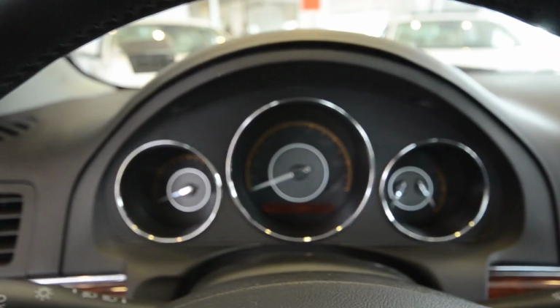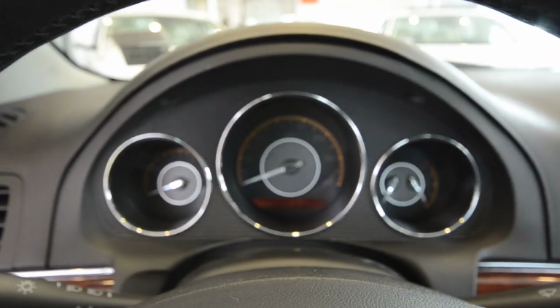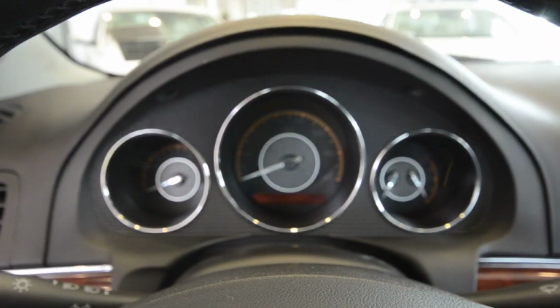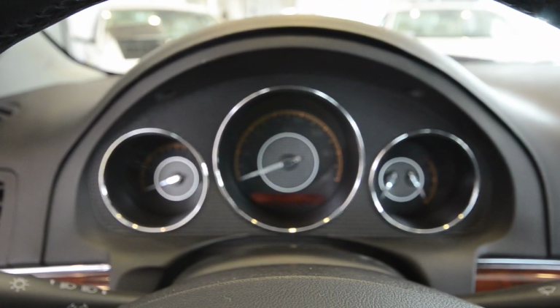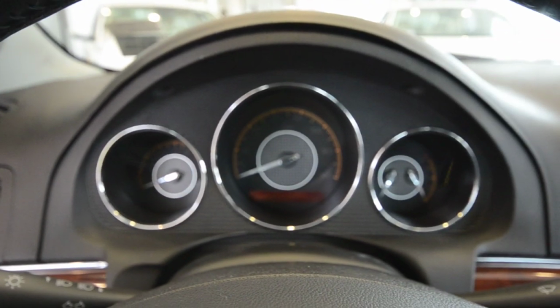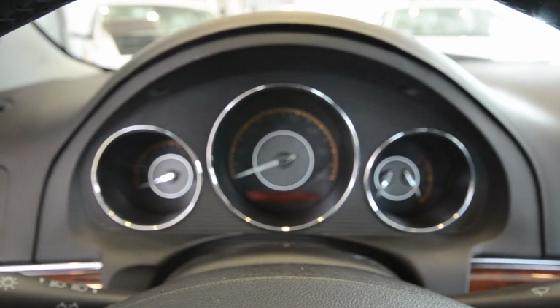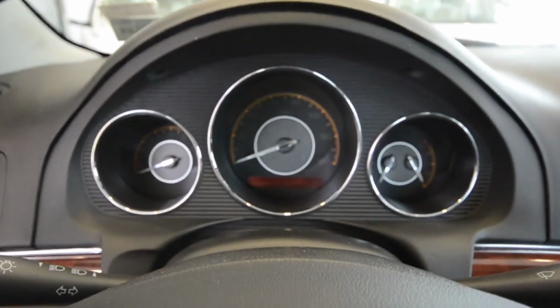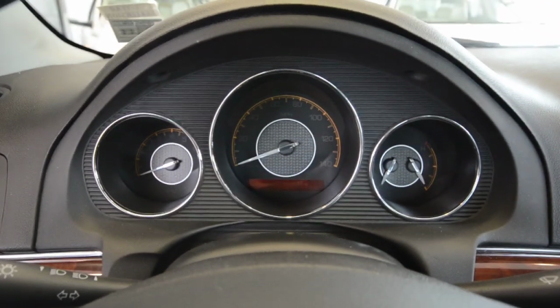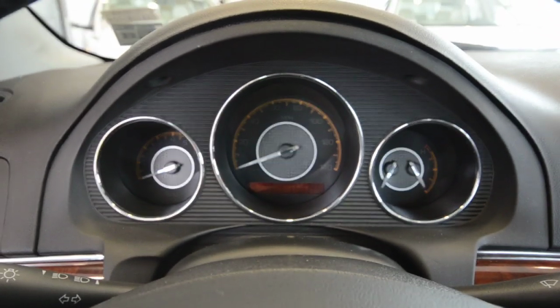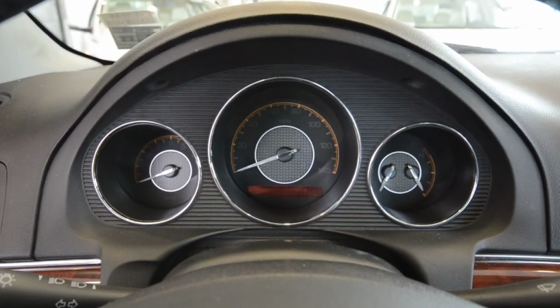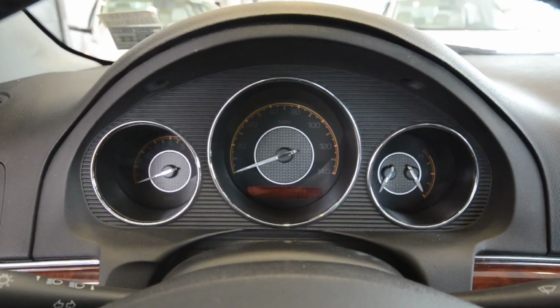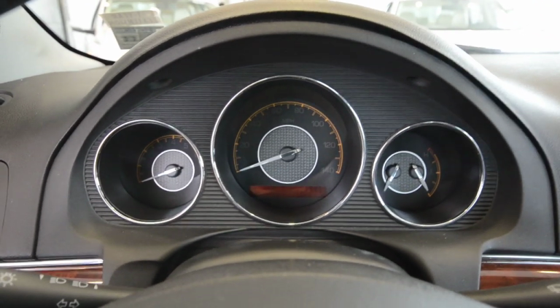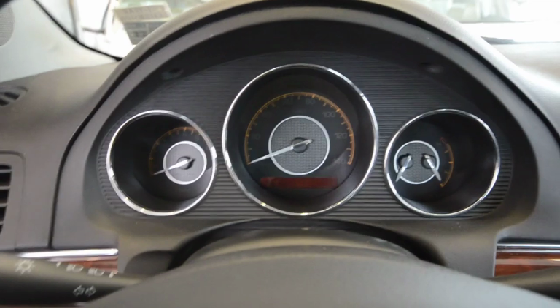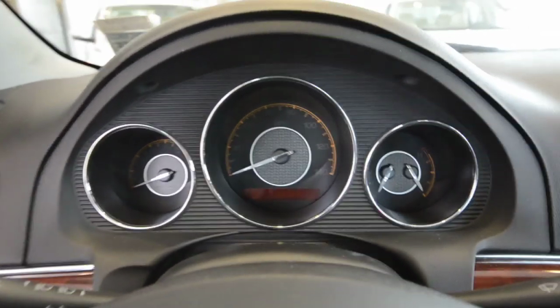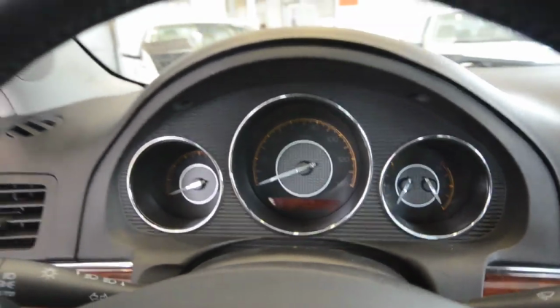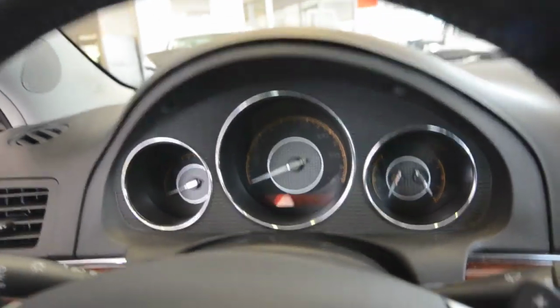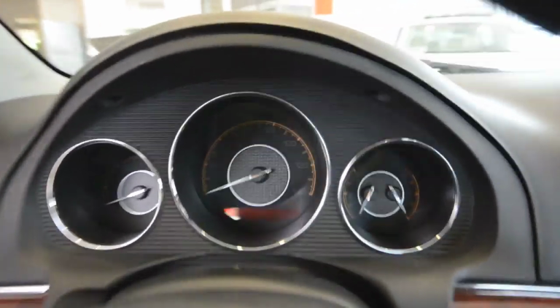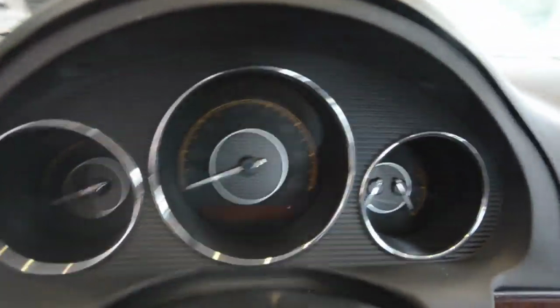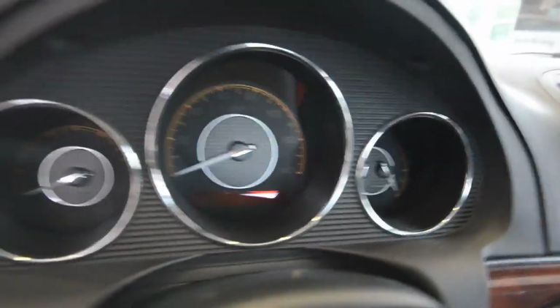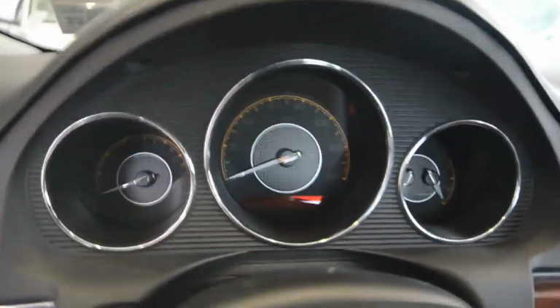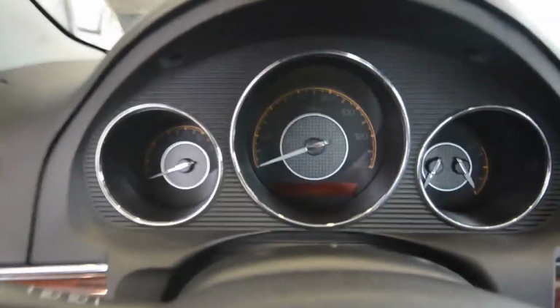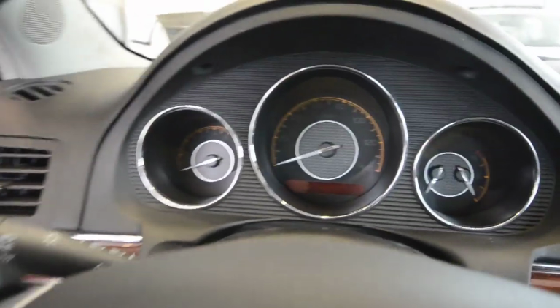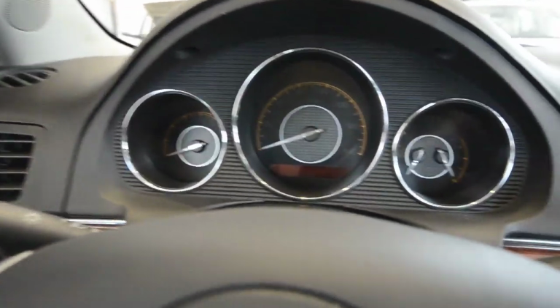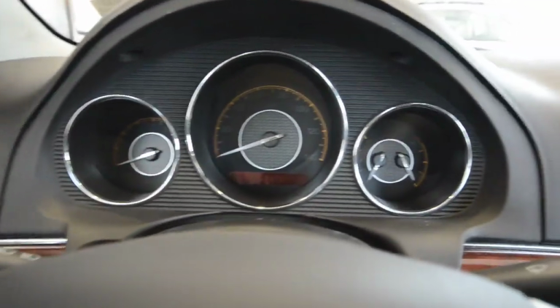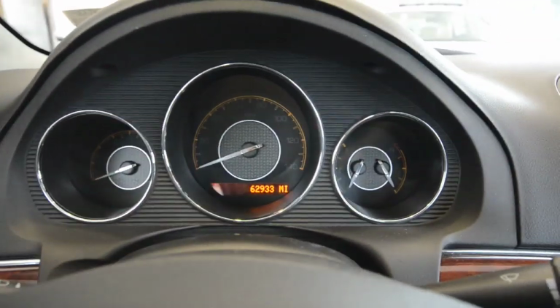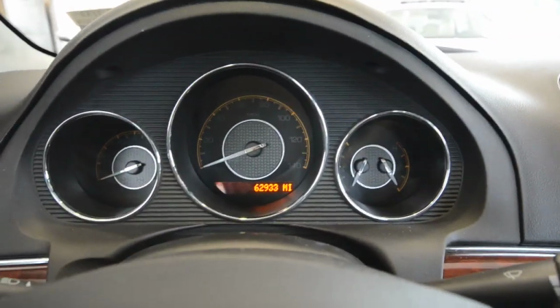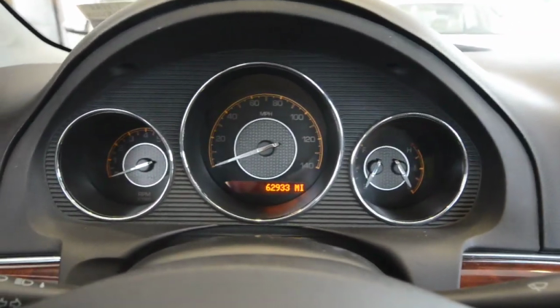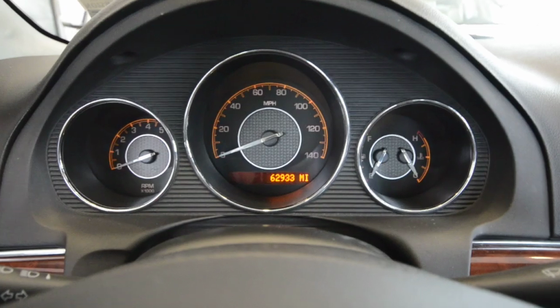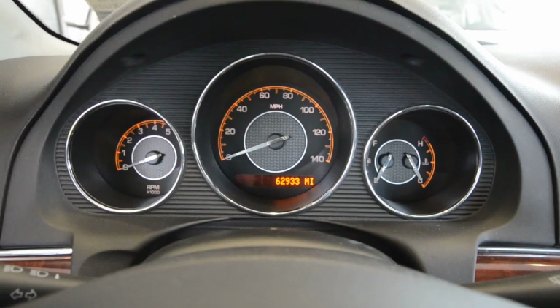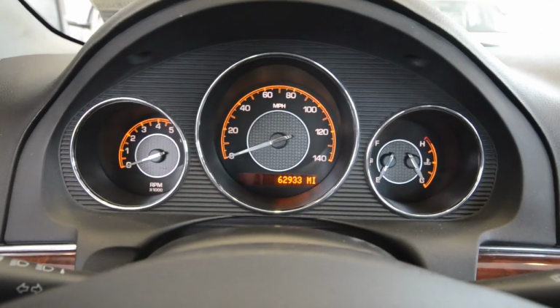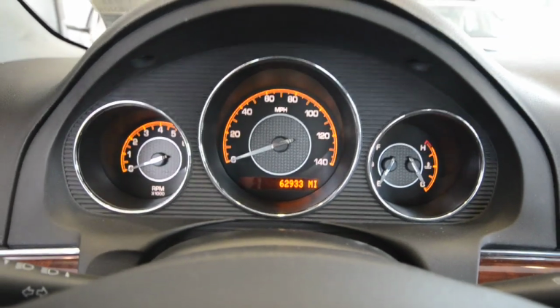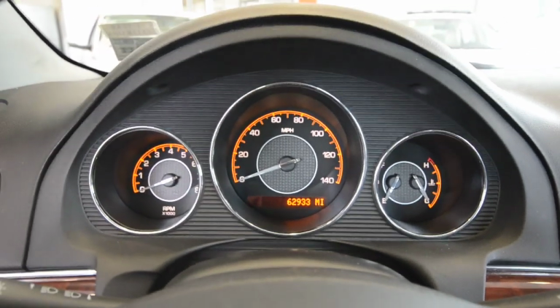This one has just under 63,000 miles on it. We're going to show you that right now. As you can see: 62,933.